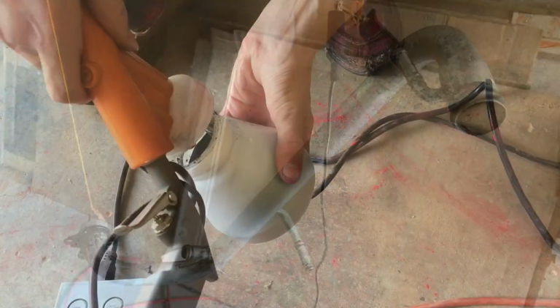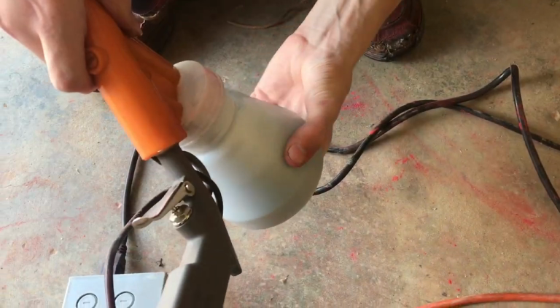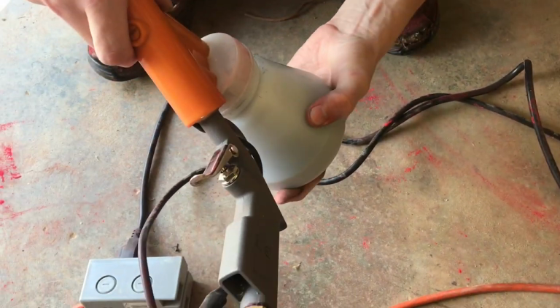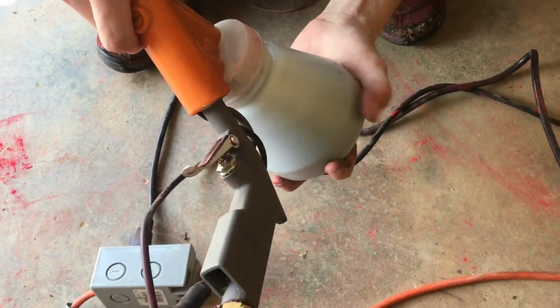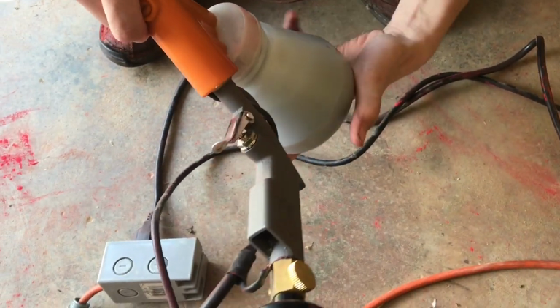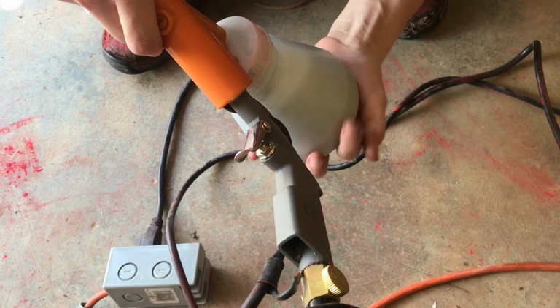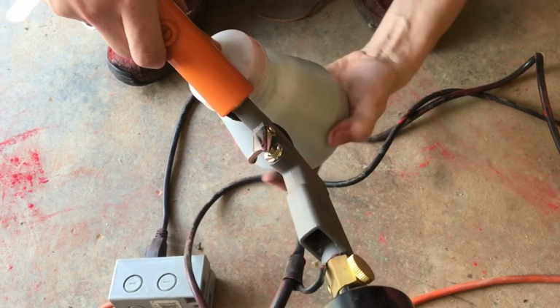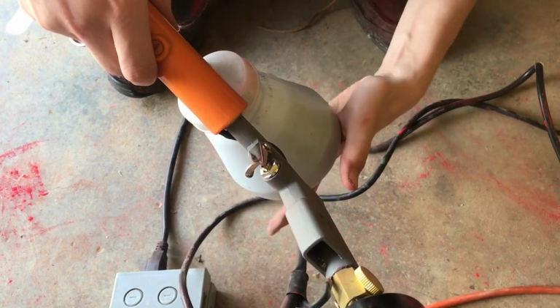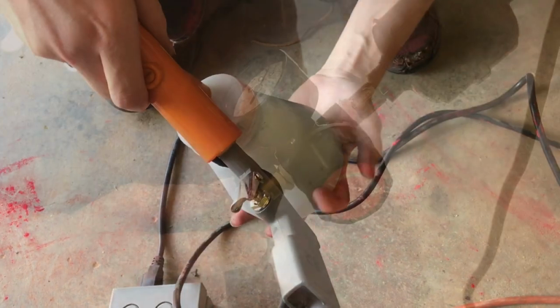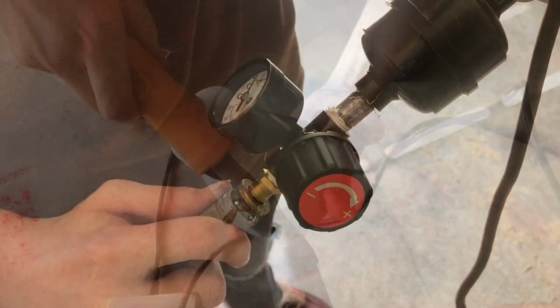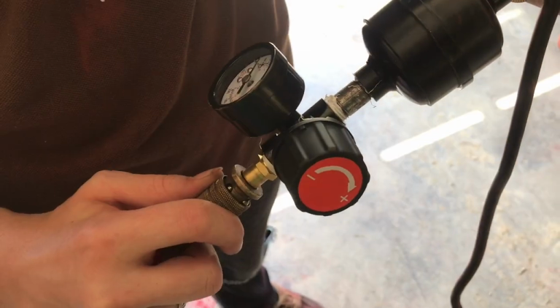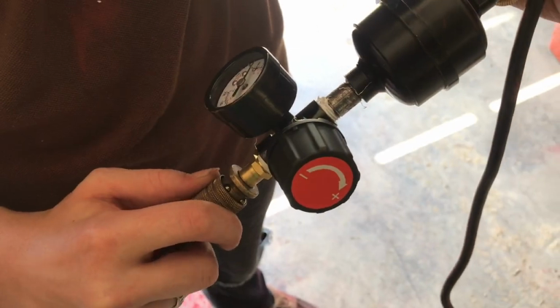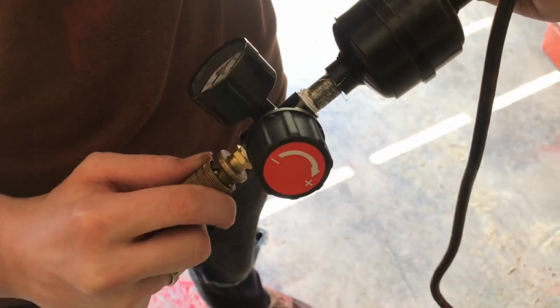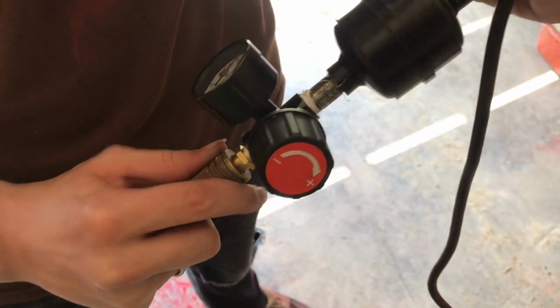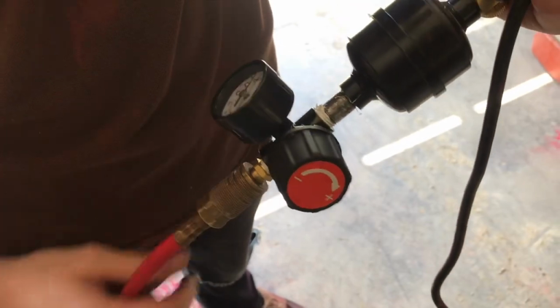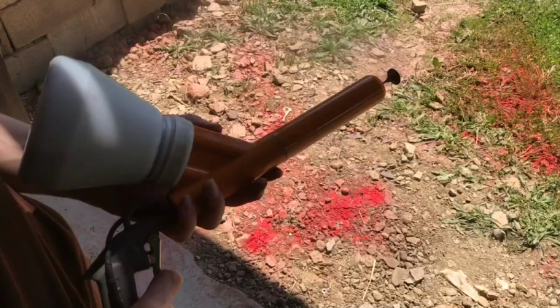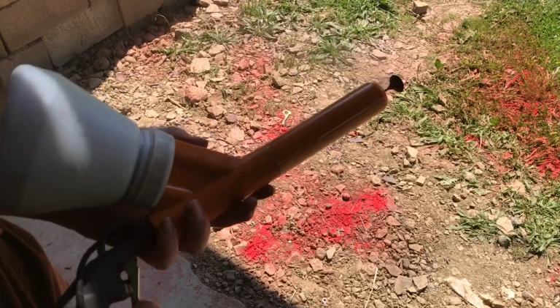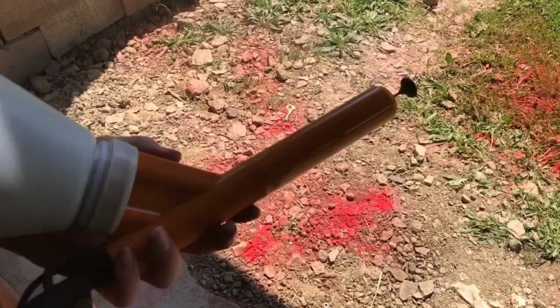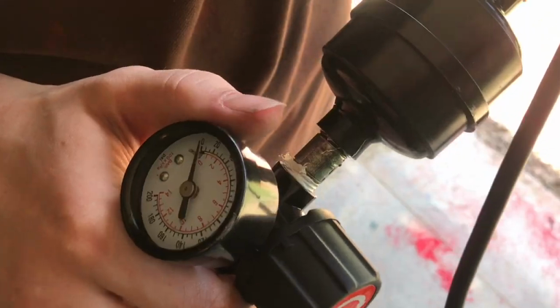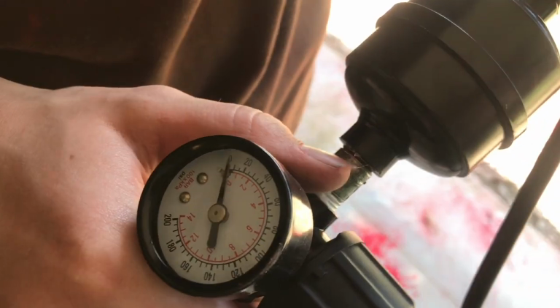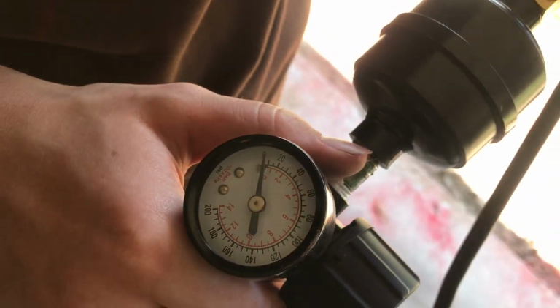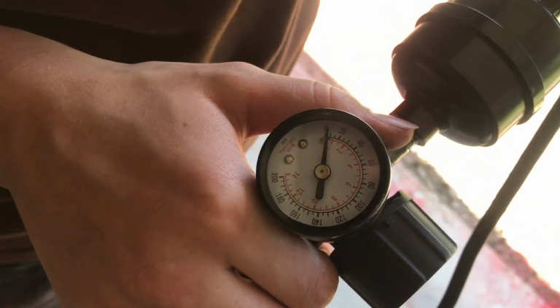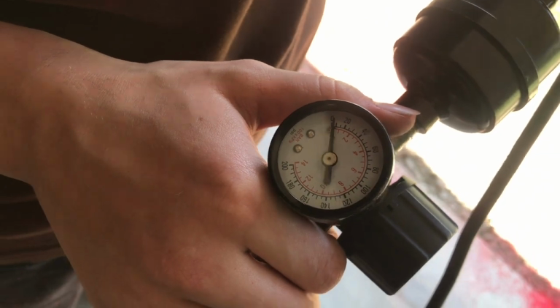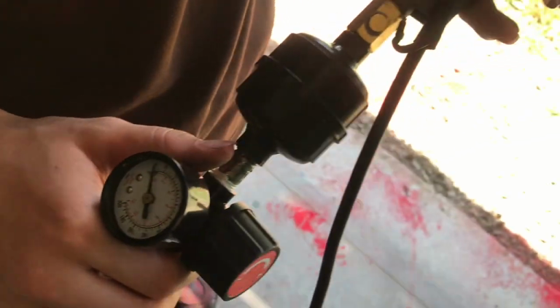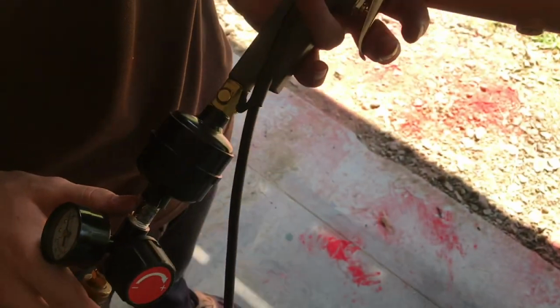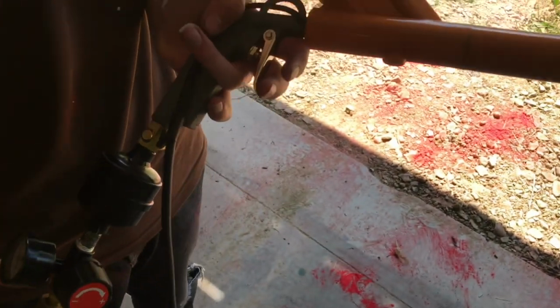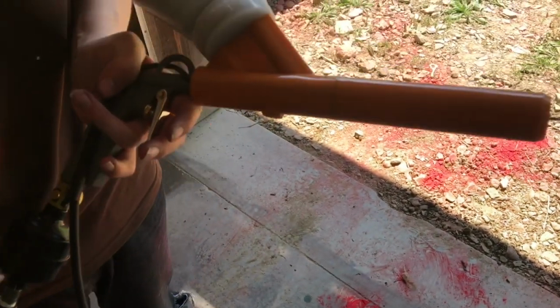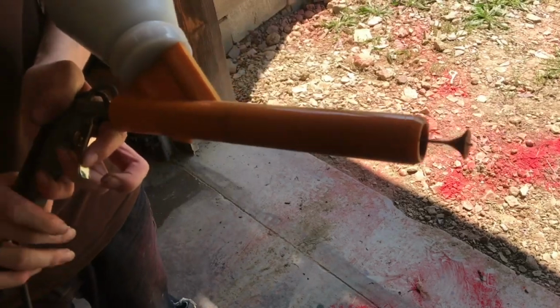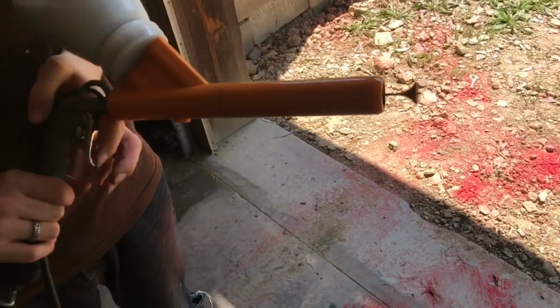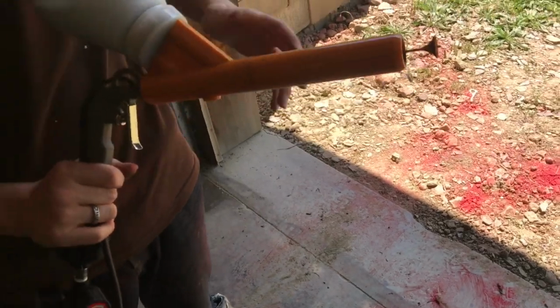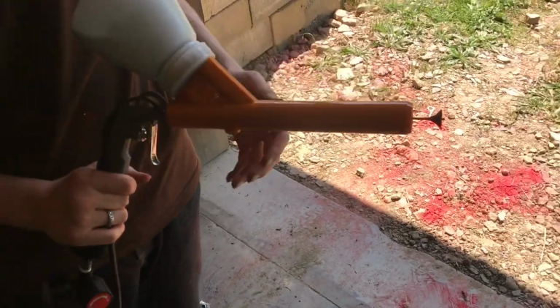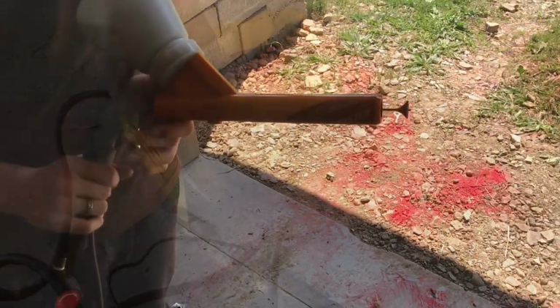Now we'll install it into the gun. Now we can hook up the air compressor. It looks like right now we're set at about three or four PSI — something real low — just so it doesn't glob out as much.